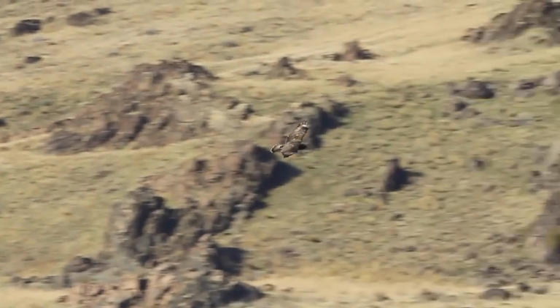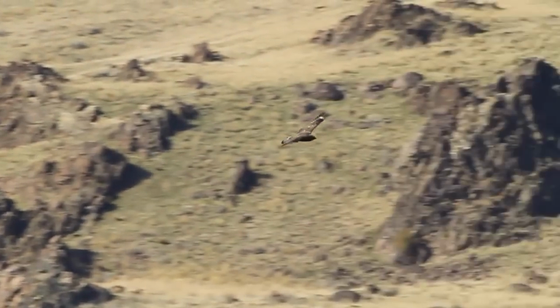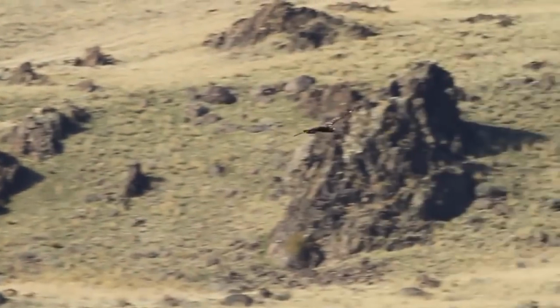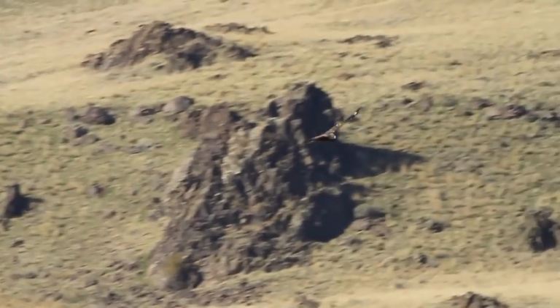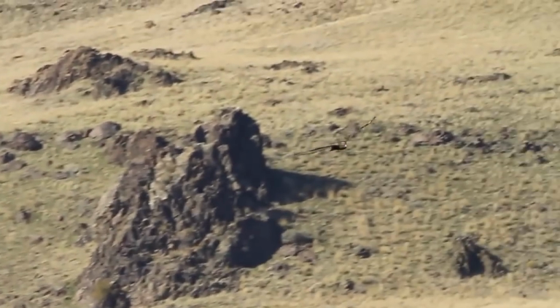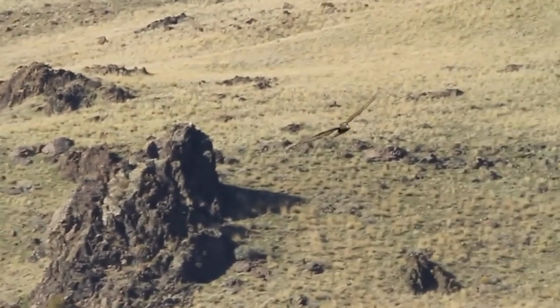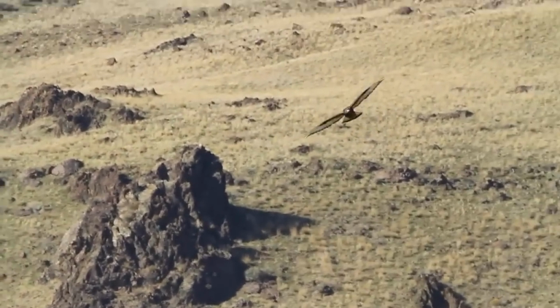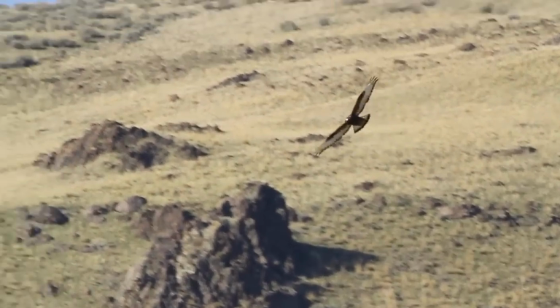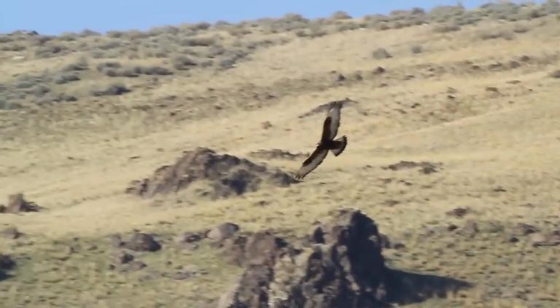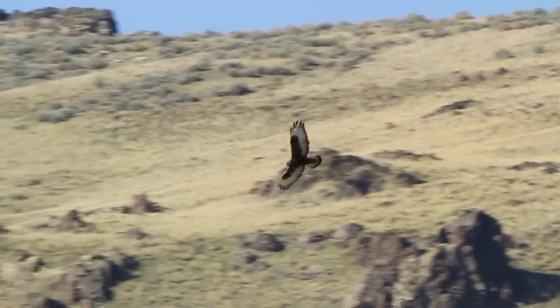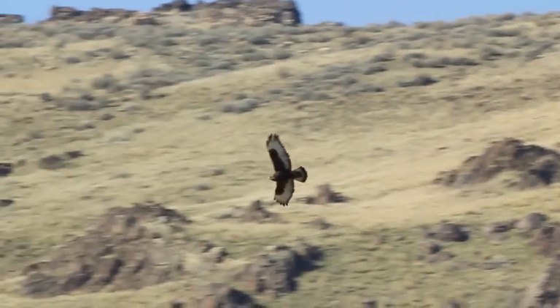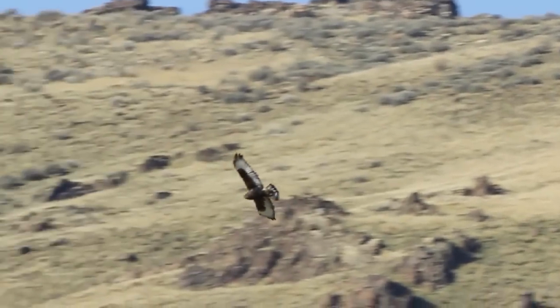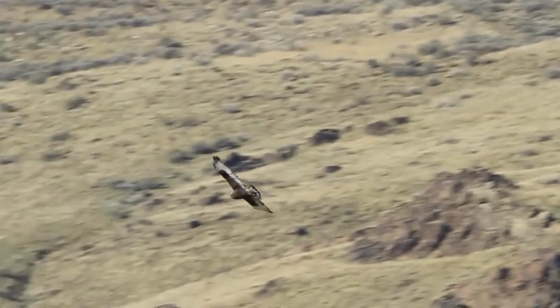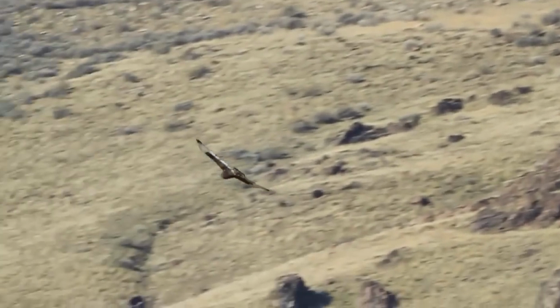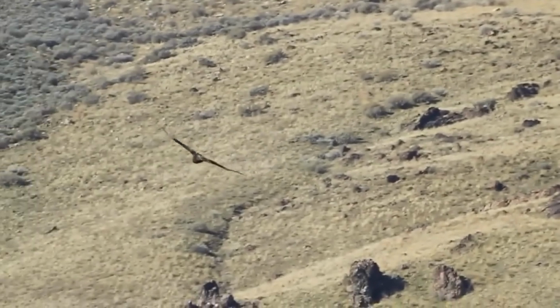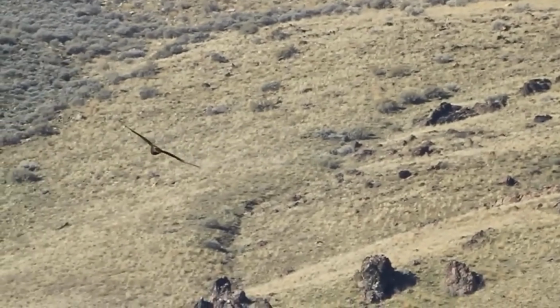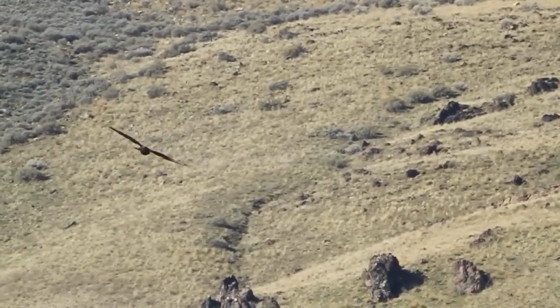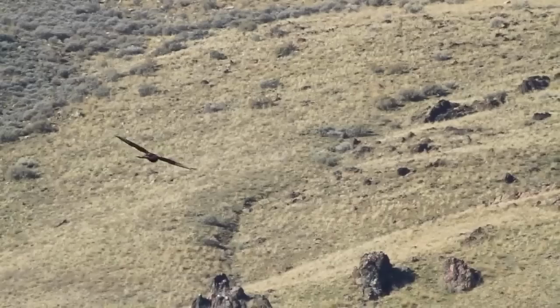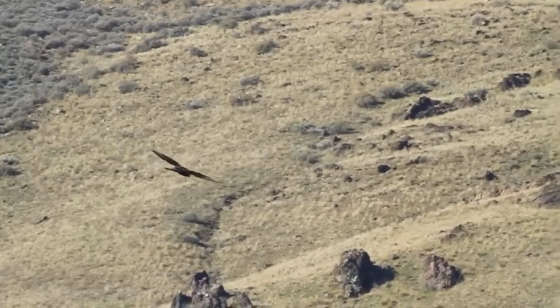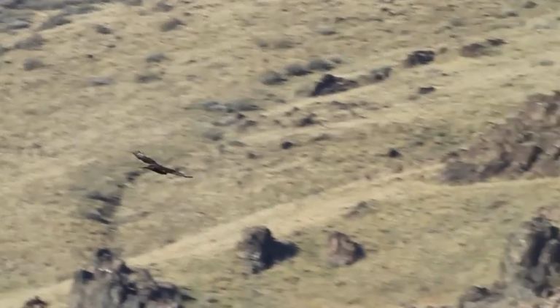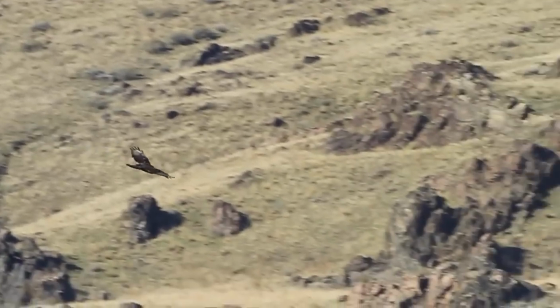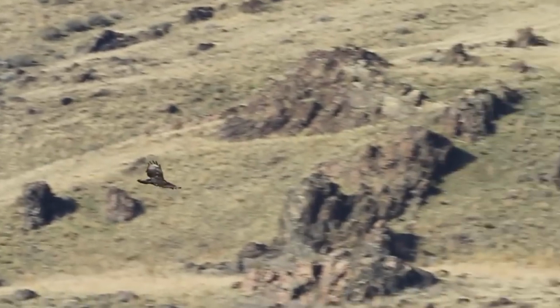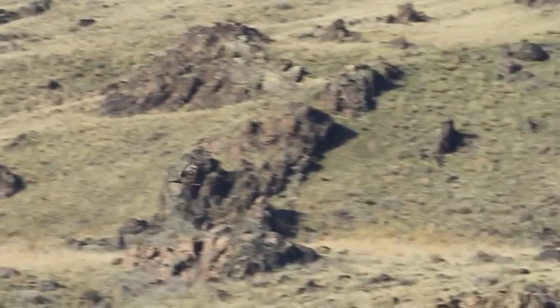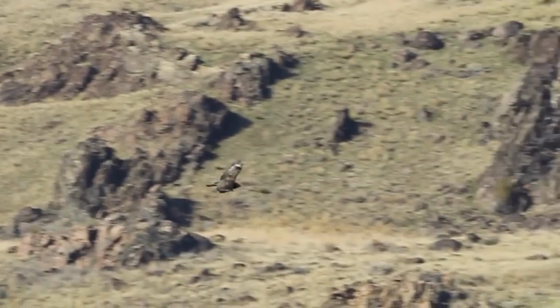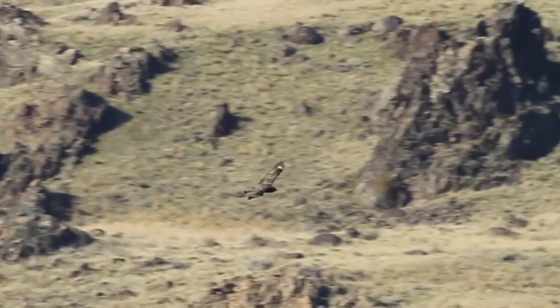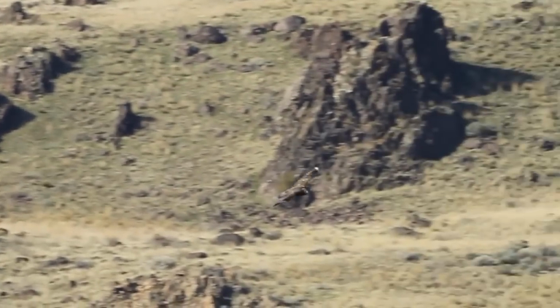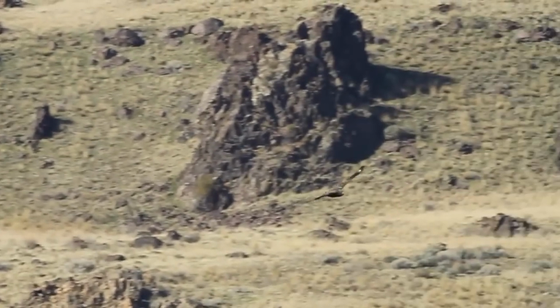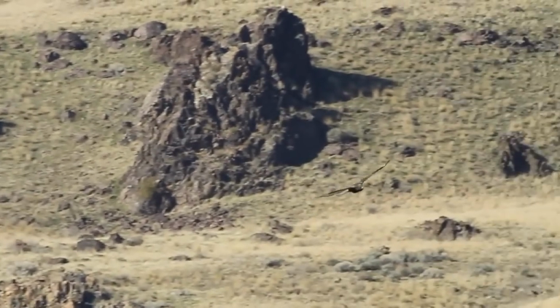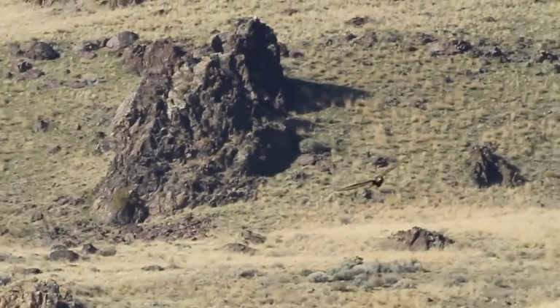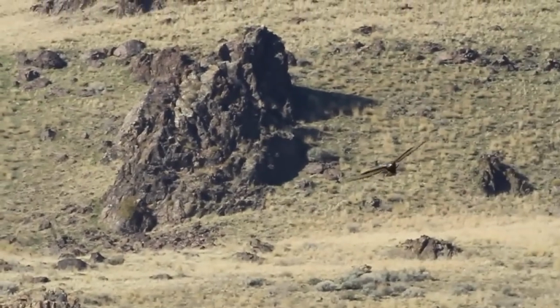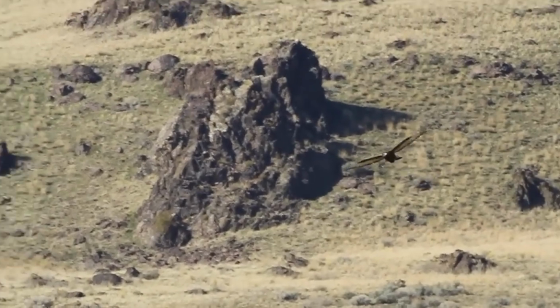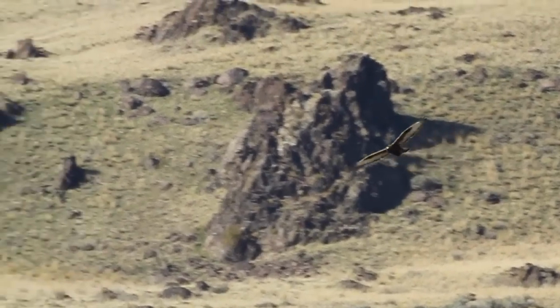Here's a dark morph bird showing the characteristic longer wings than the red tail, but it lacks the white tail base and underside markings of light morphs.